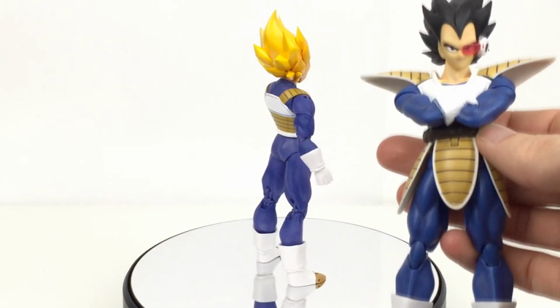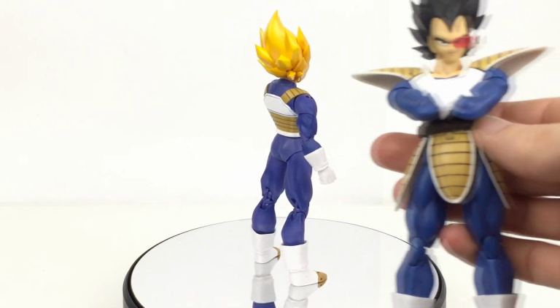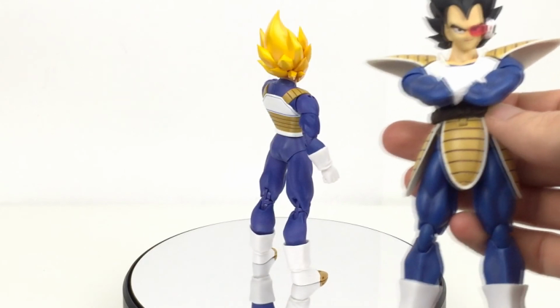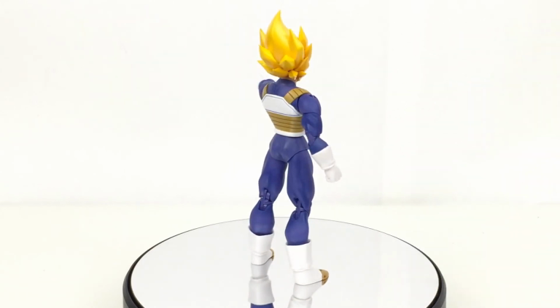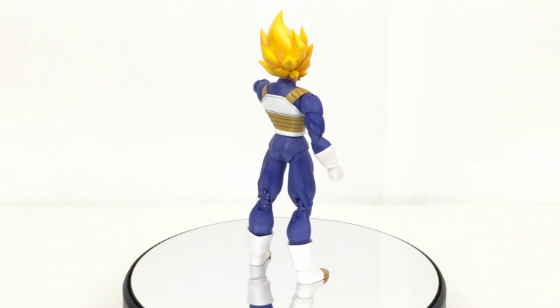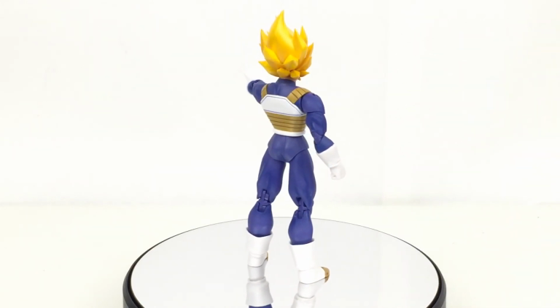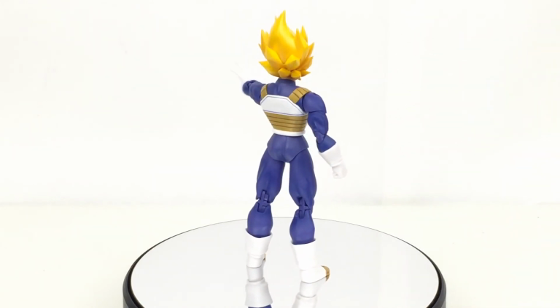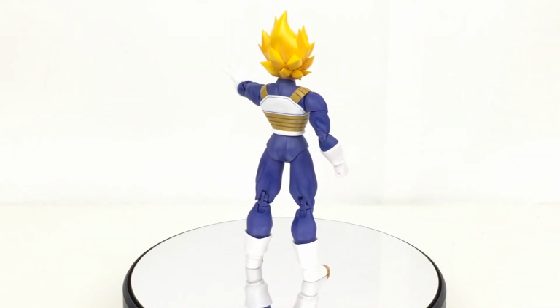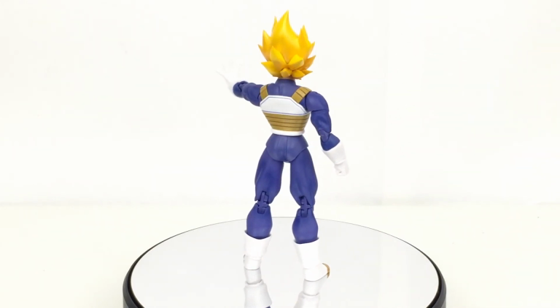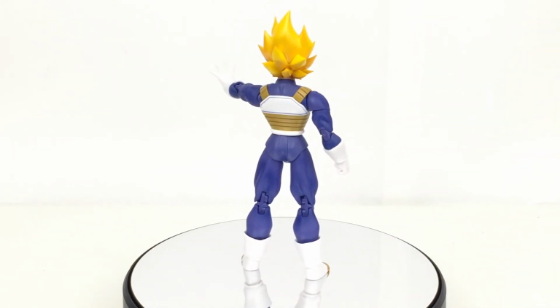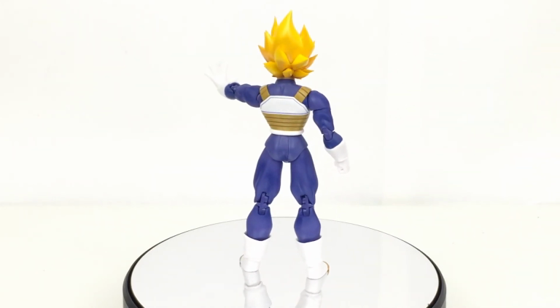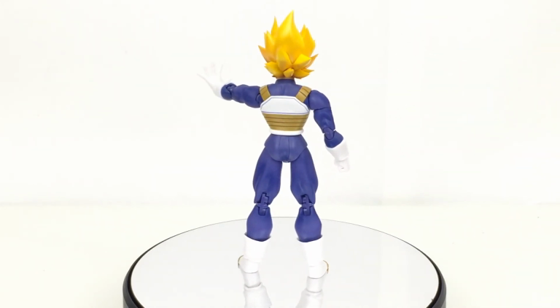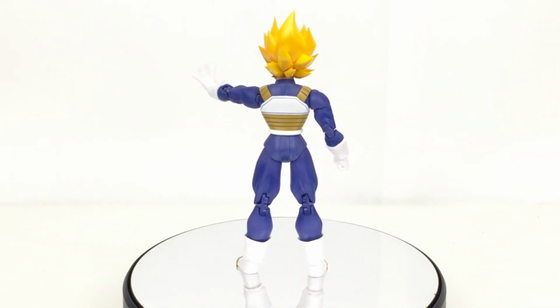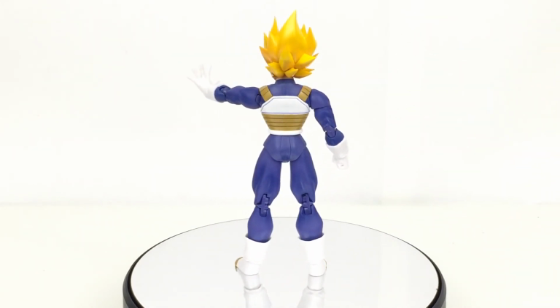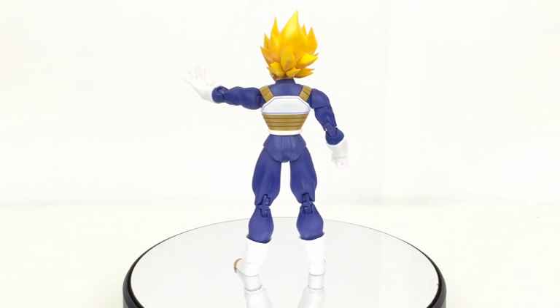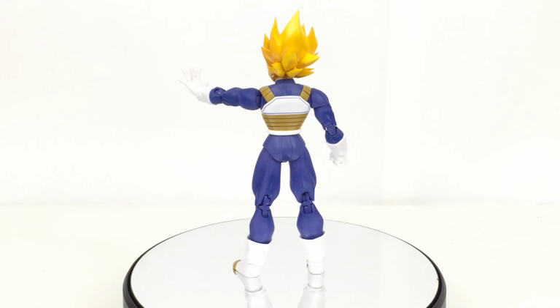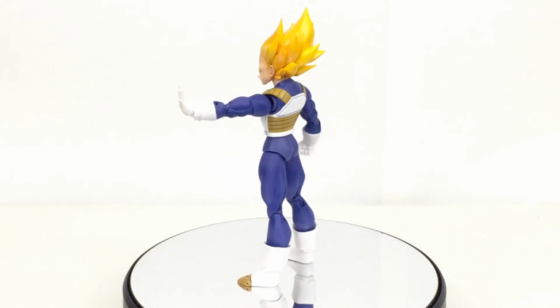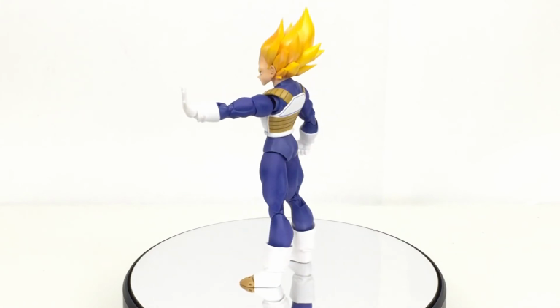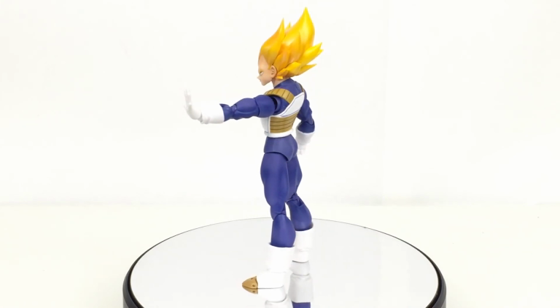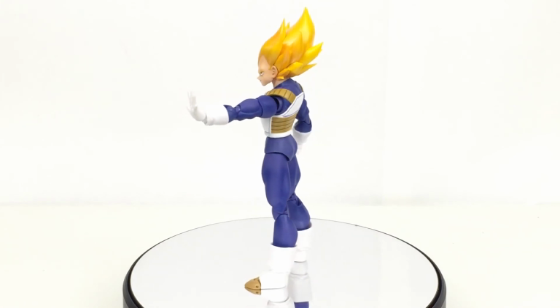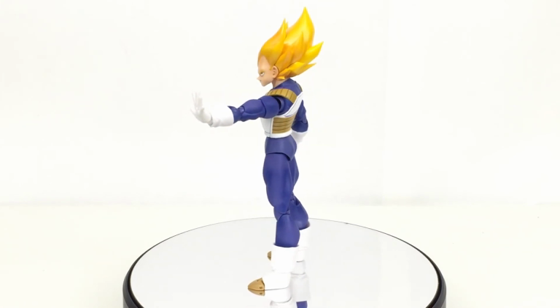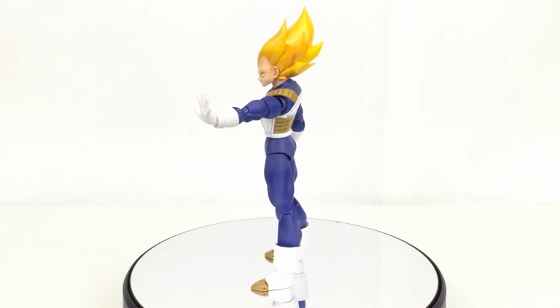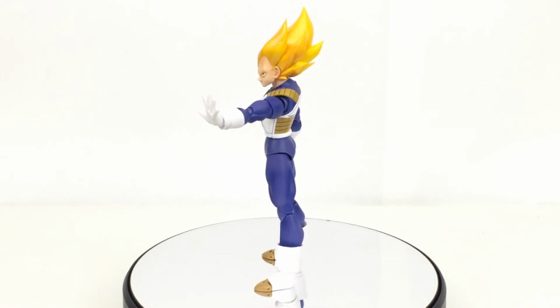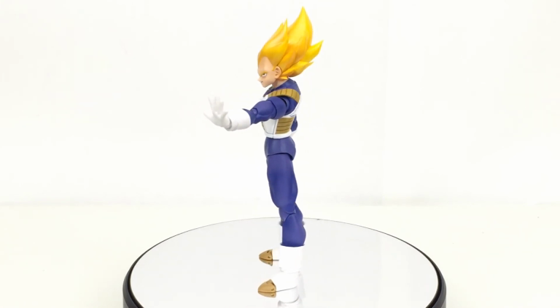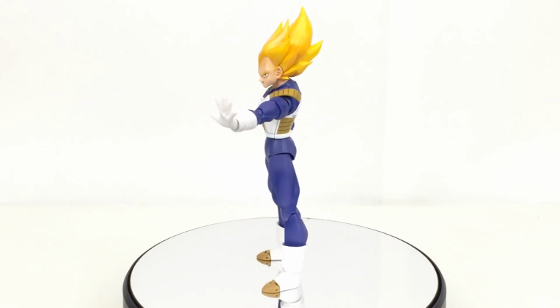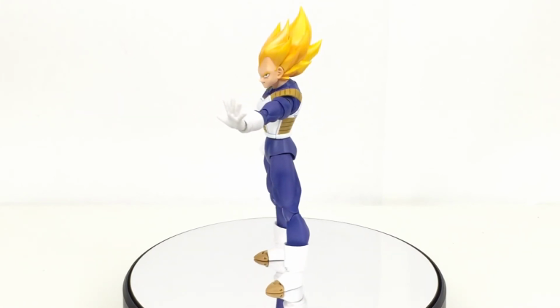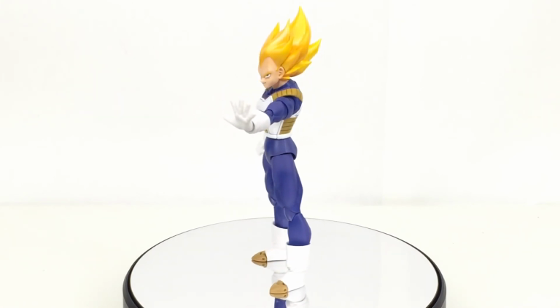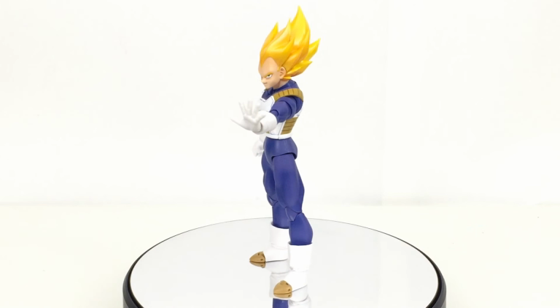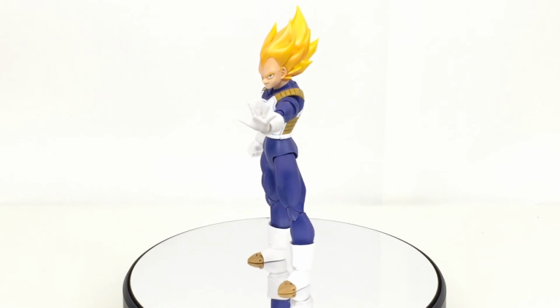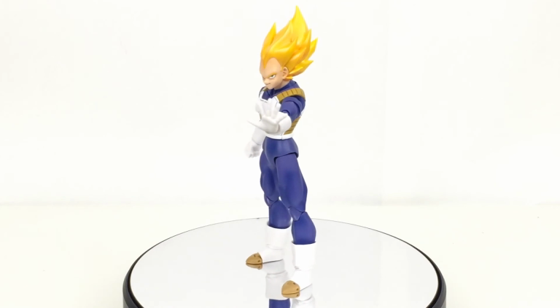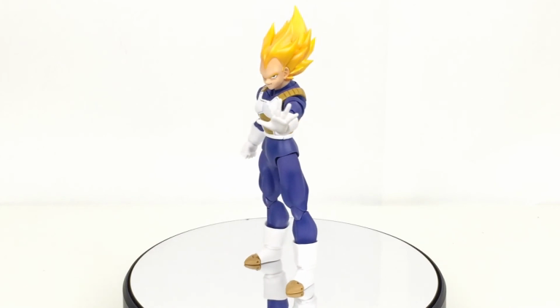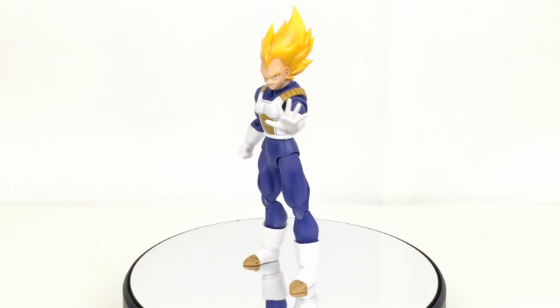We don't really get that kind of stuff anymore, so hopefully they start bringing out flight stands and stuff with a lot more of their action figures. But obviously, the unique thing about this Vegeta is the fact that it's the premium color edition.